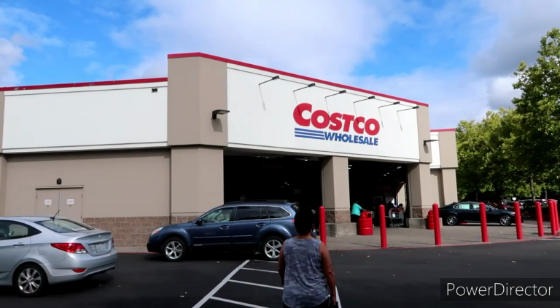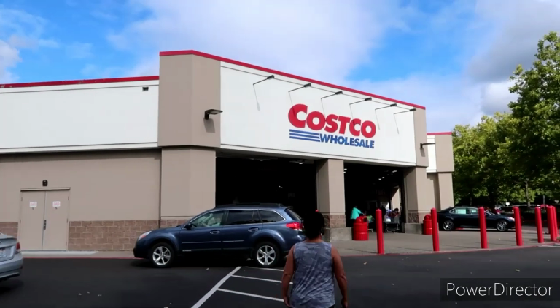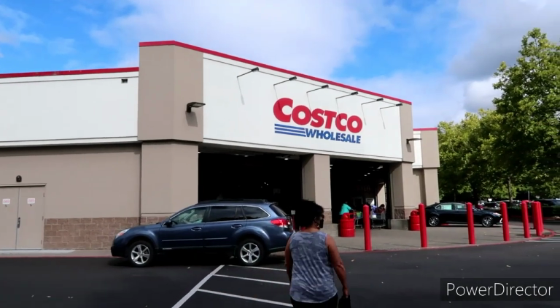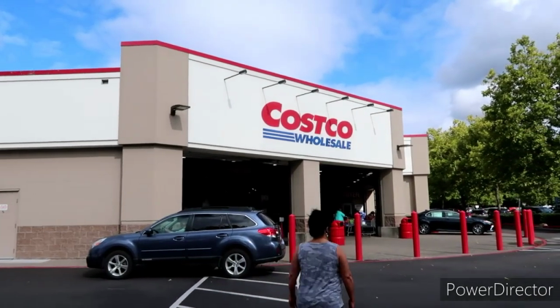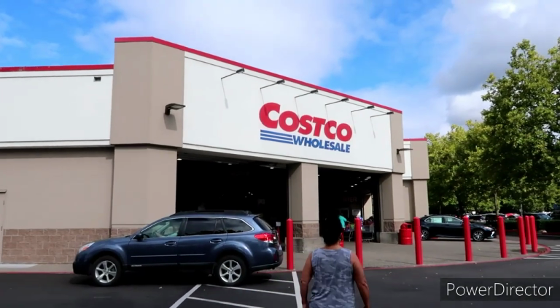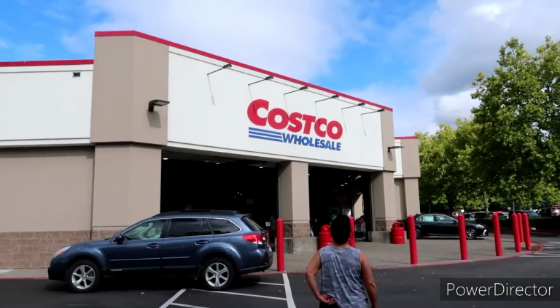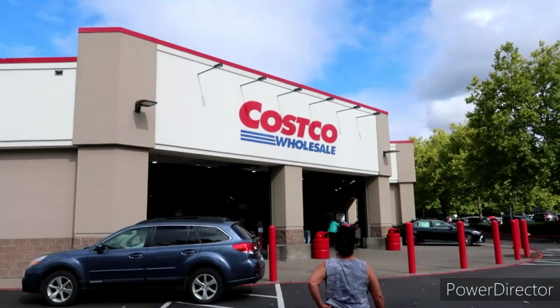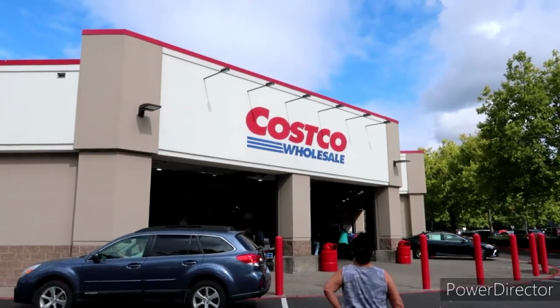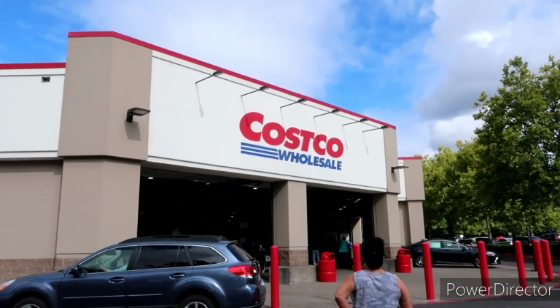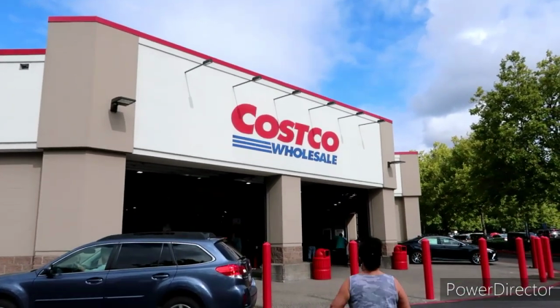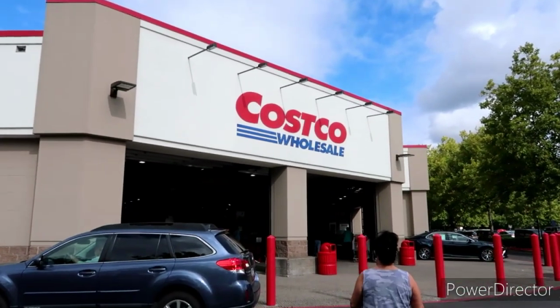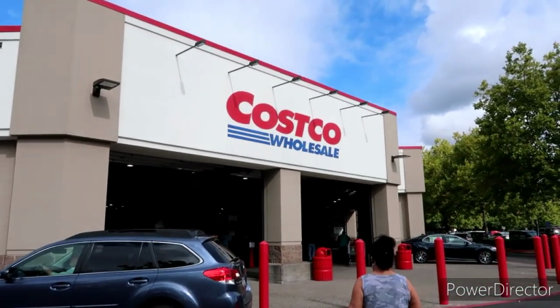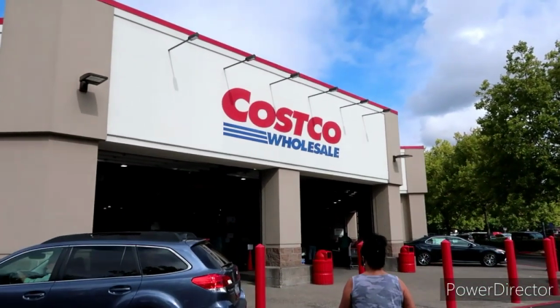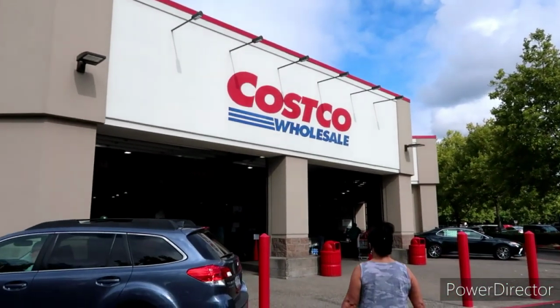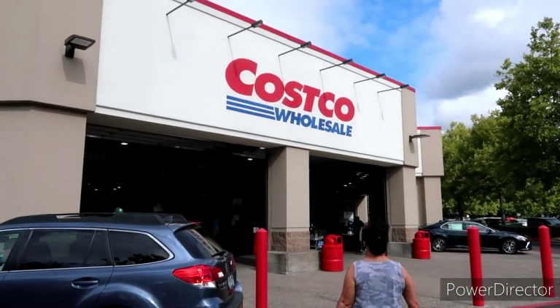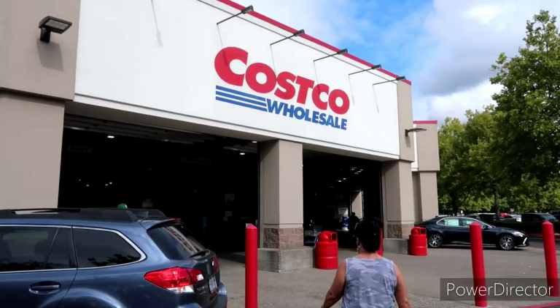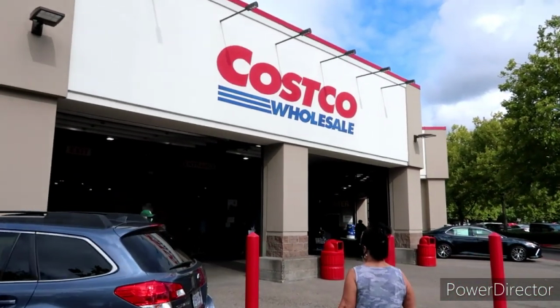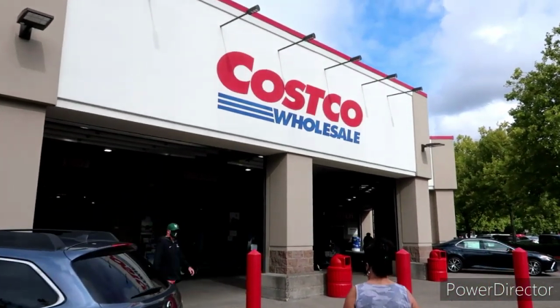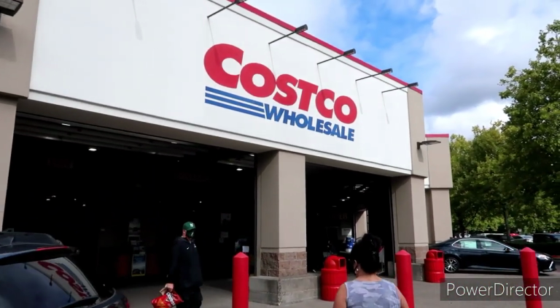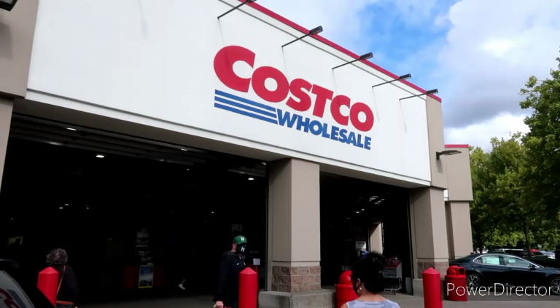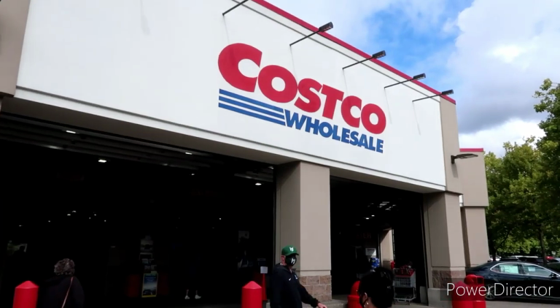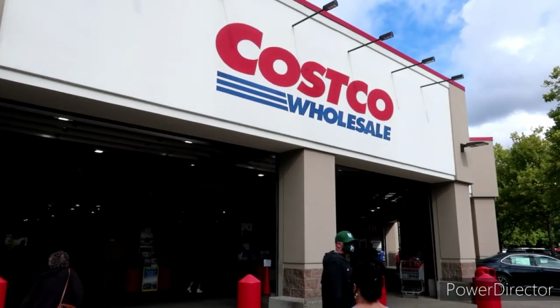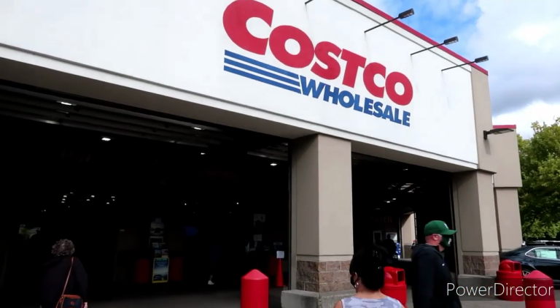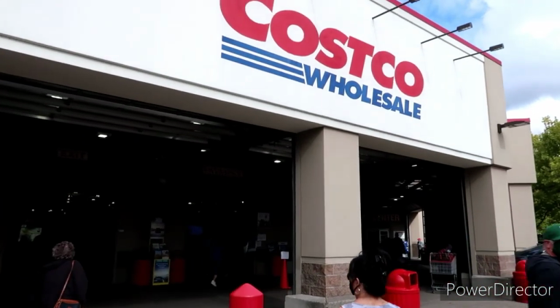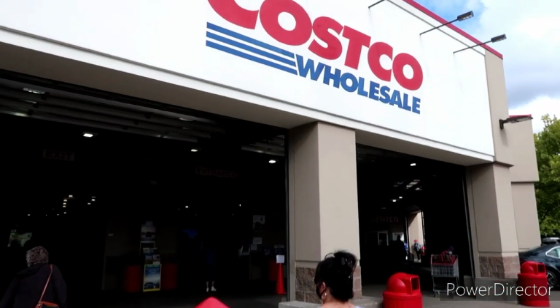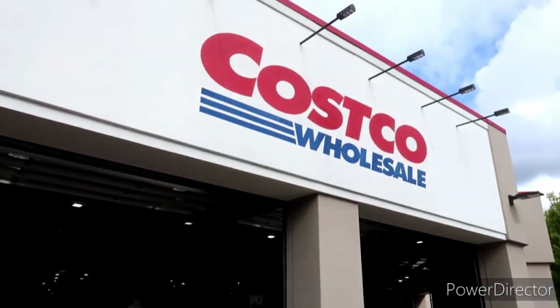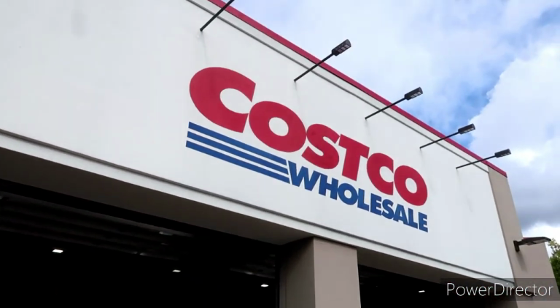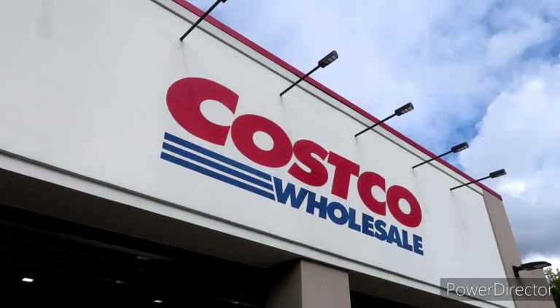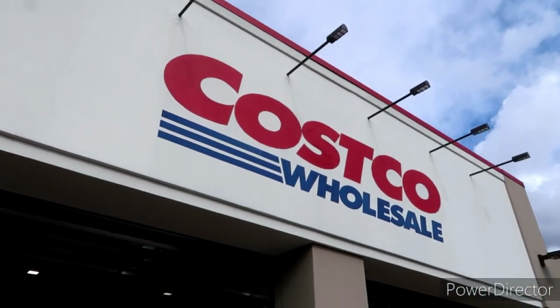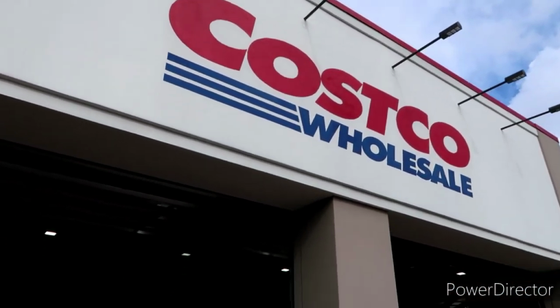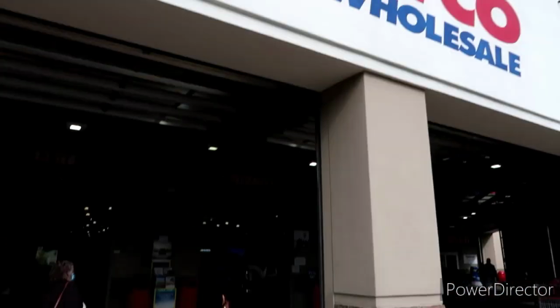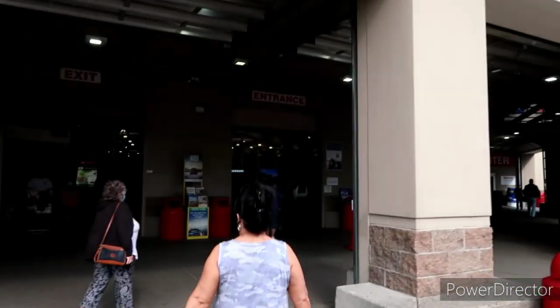Gonna get some items that we need. I figured I'd see what they got cookin' for Halloween as well. Let's creep into Costco — should be a good one. Plus, I'm gonna get some of their pizza. I really like their pizza.